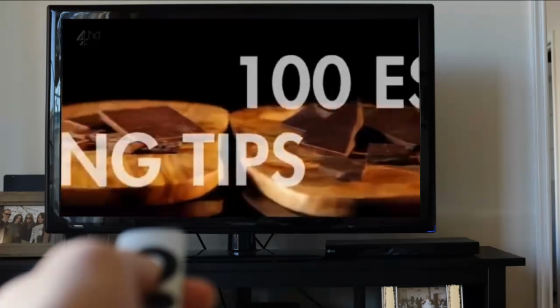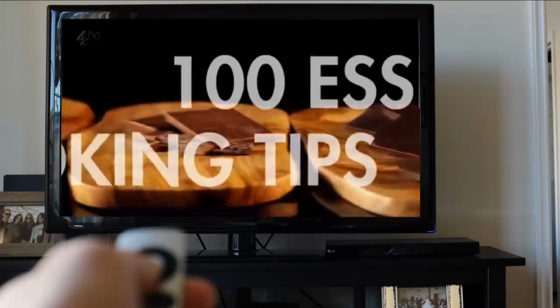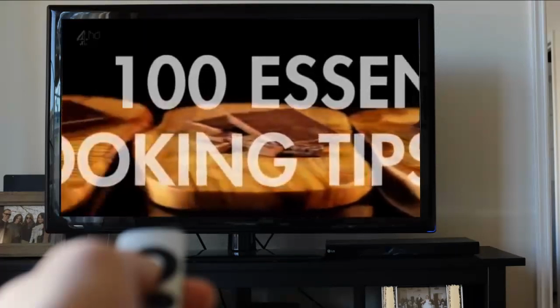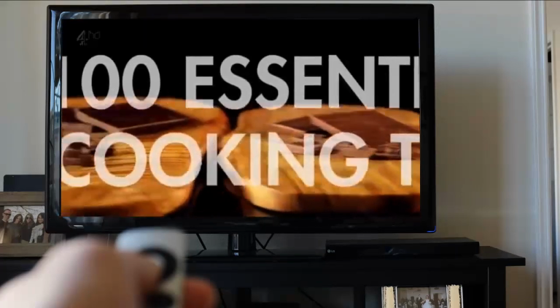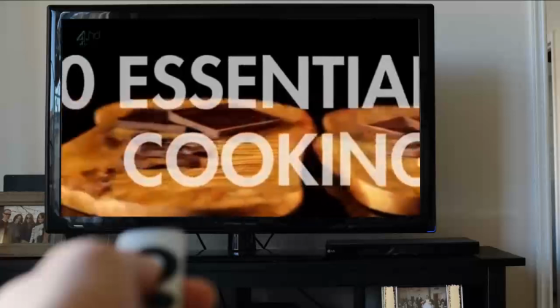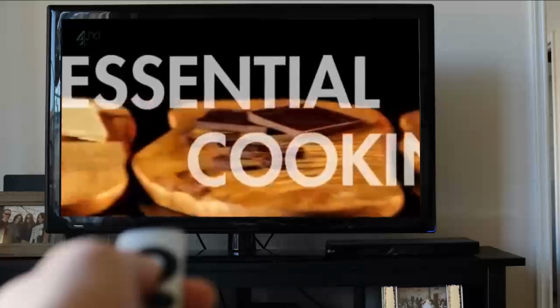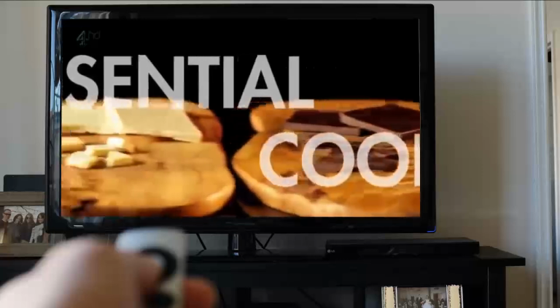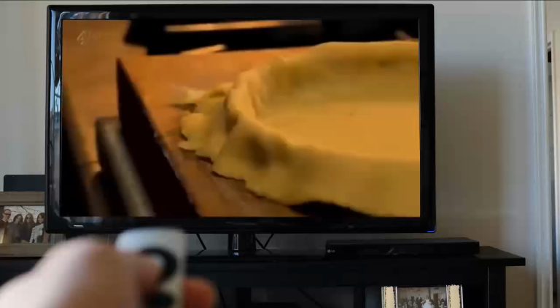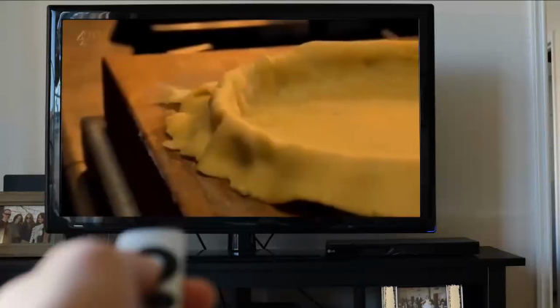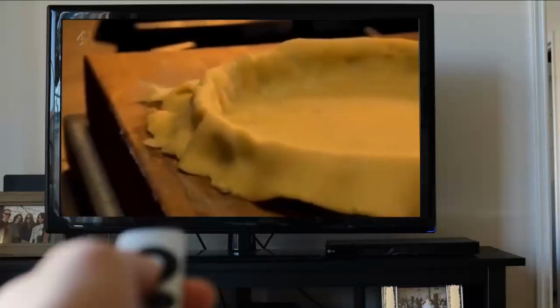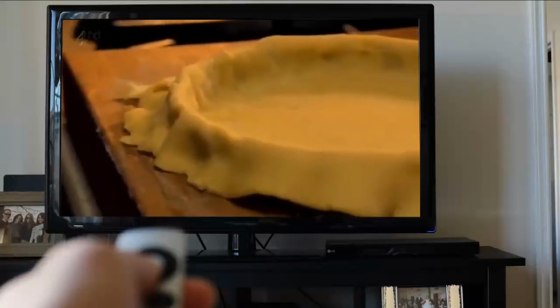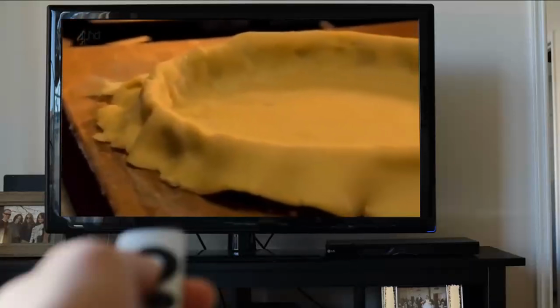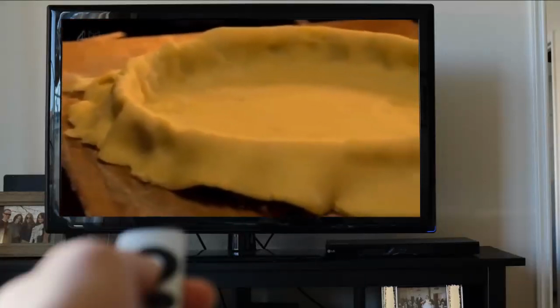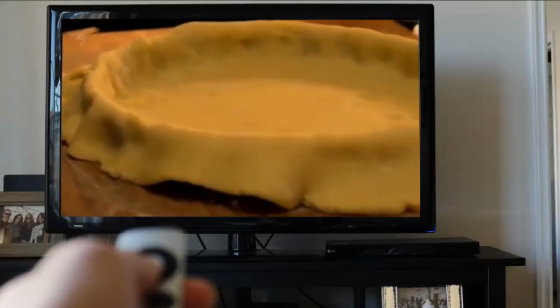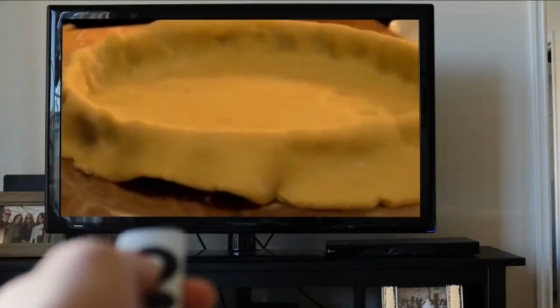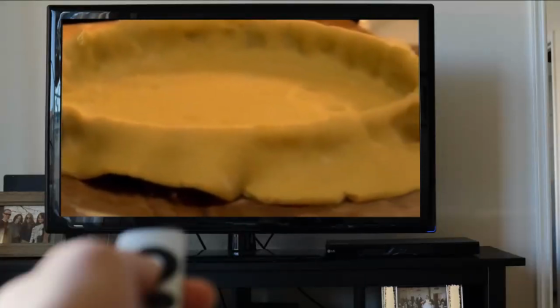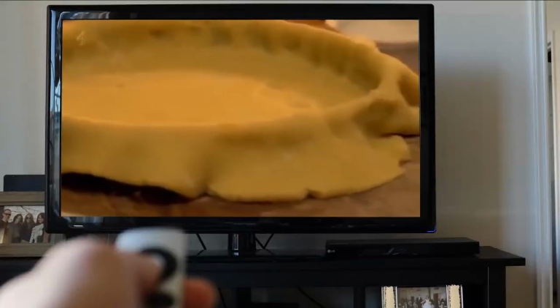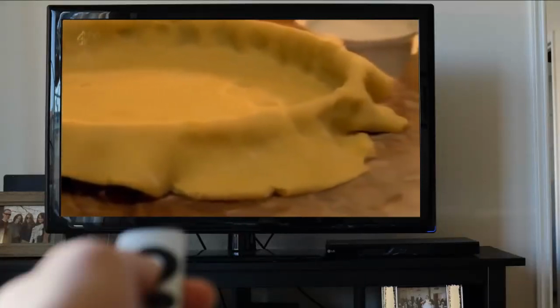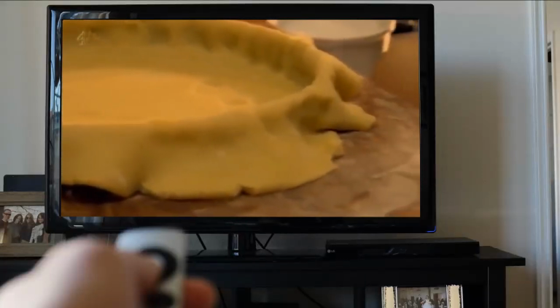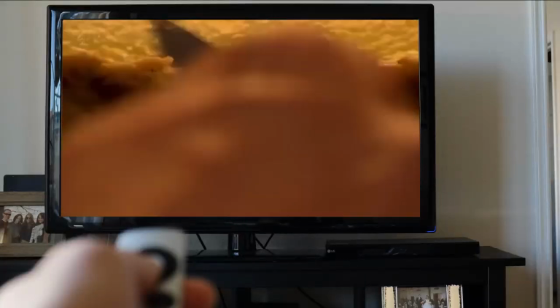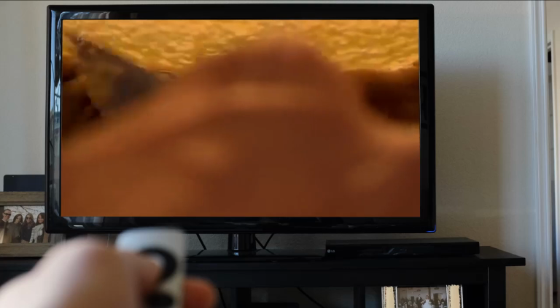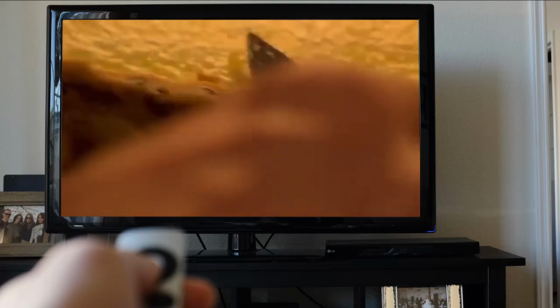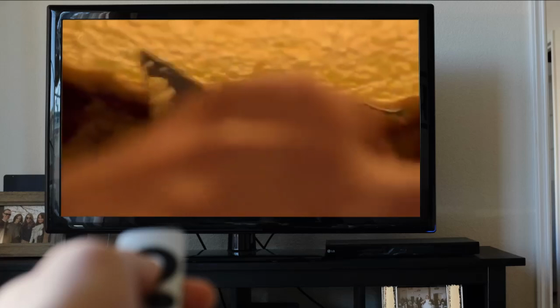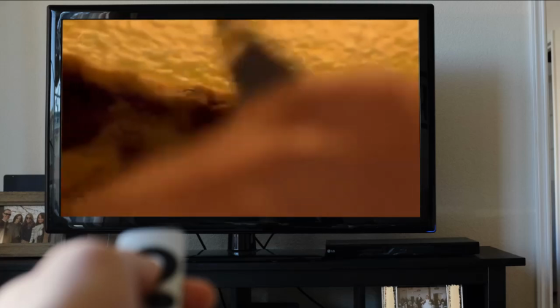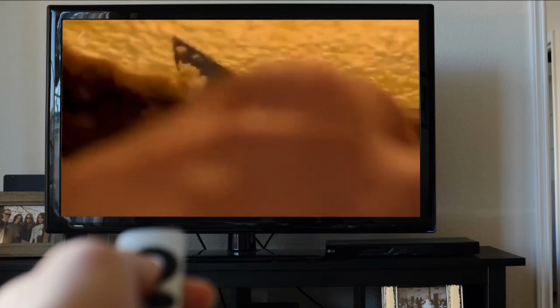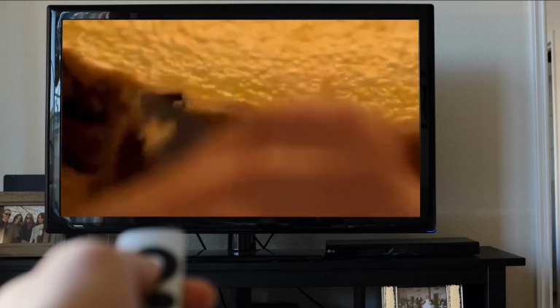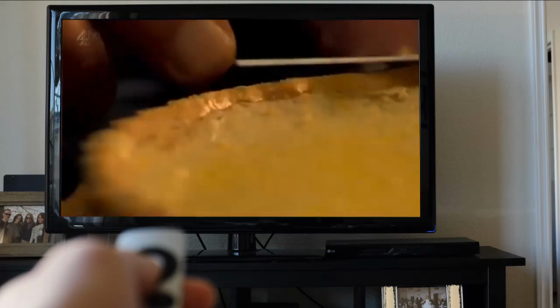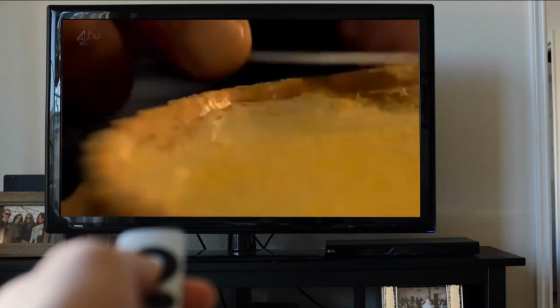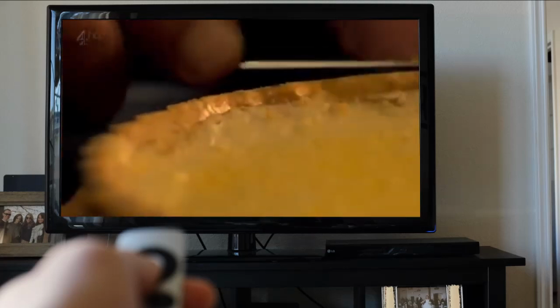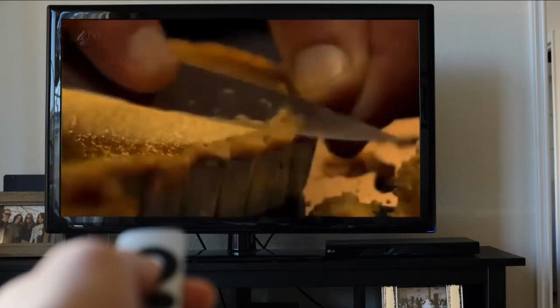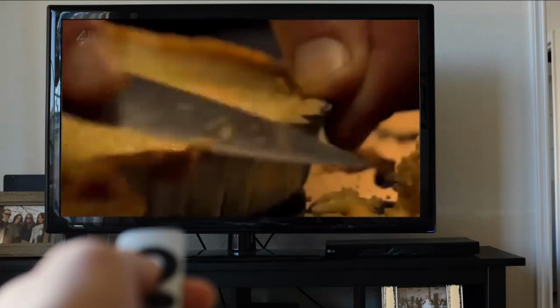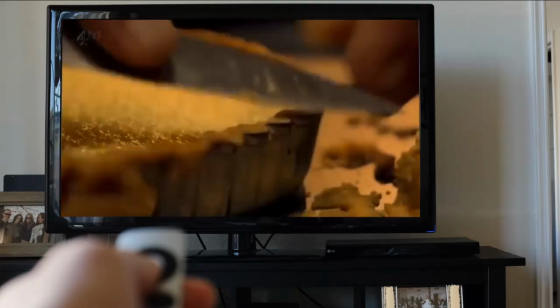For the neatest edge on tarts and quiches, my tip is to let the pastry hang over the side of the tin when you bake it. Trim around the edge once the pastry is cooked — it will give you a cleaner edge and prevent it from shrinking.